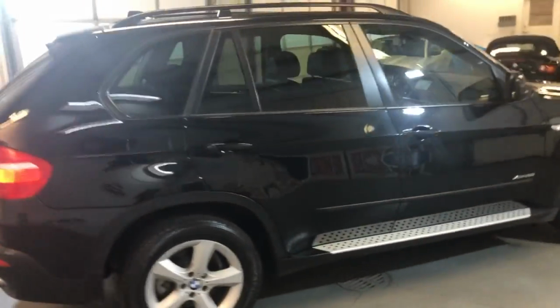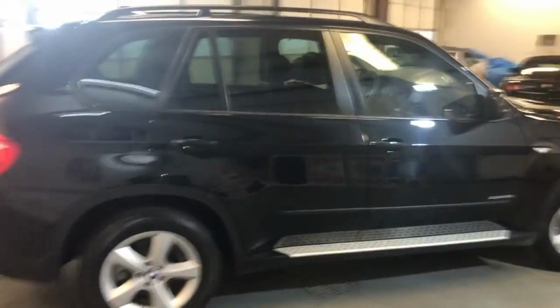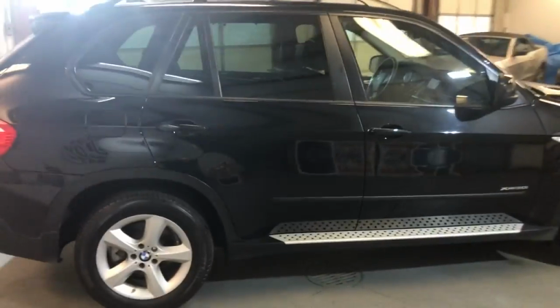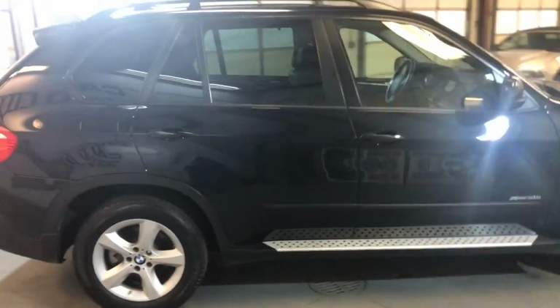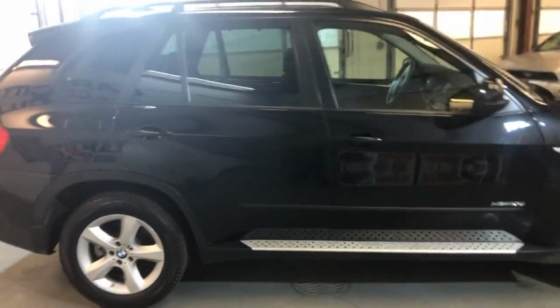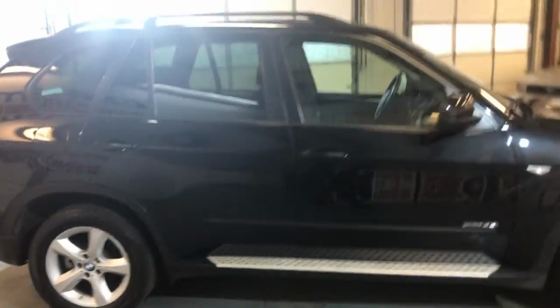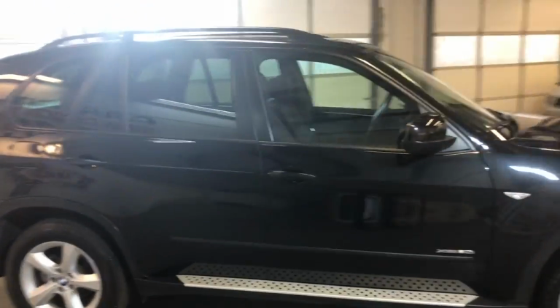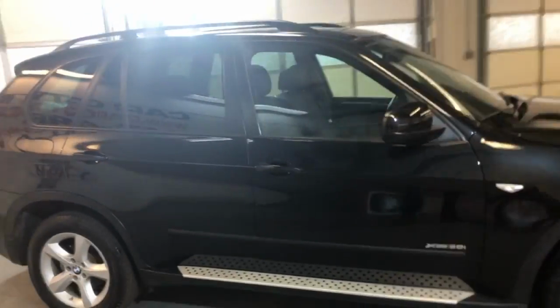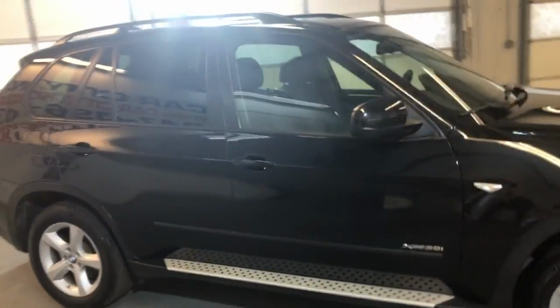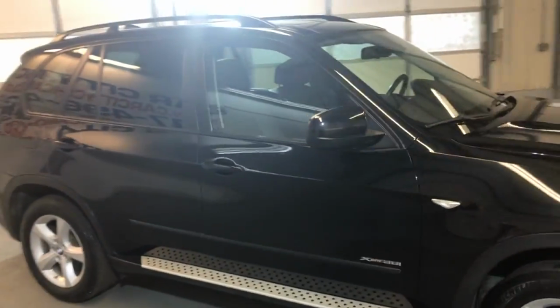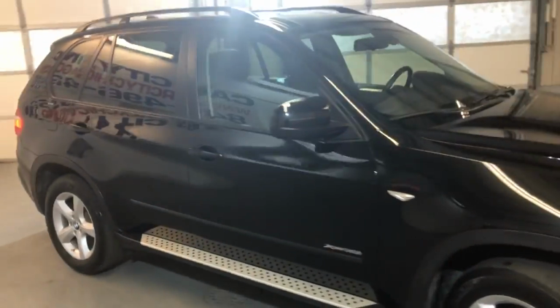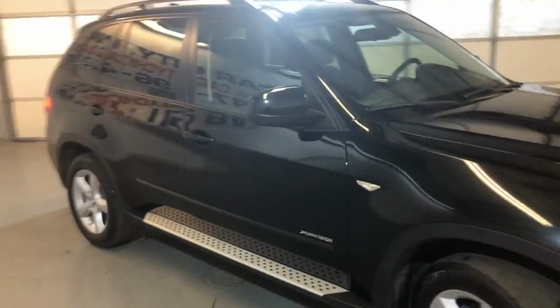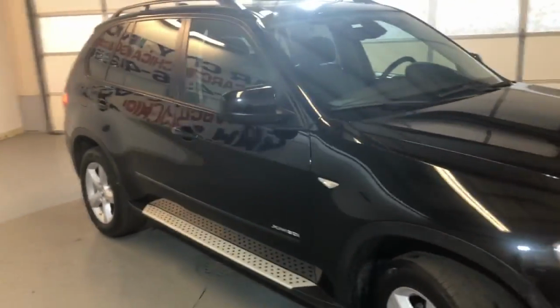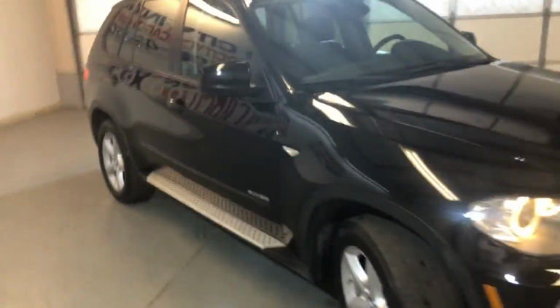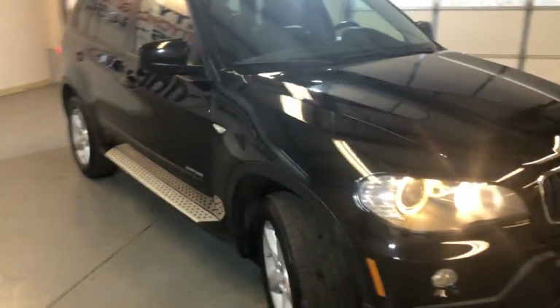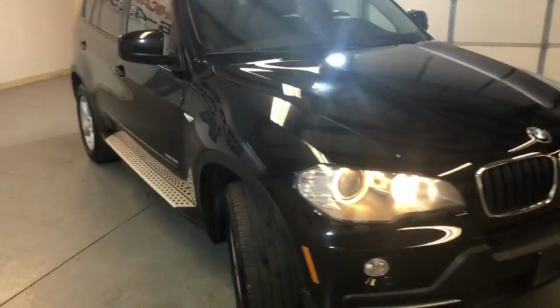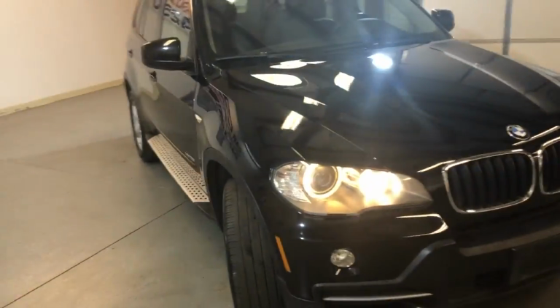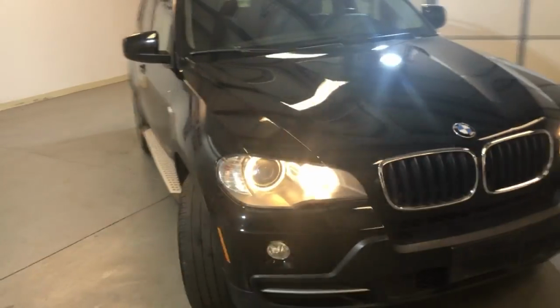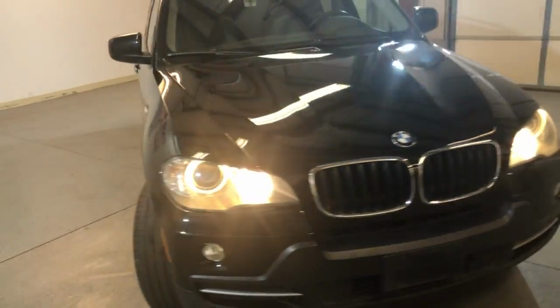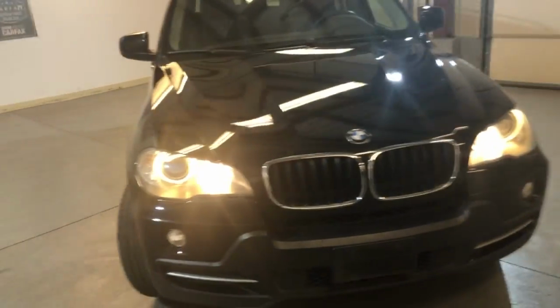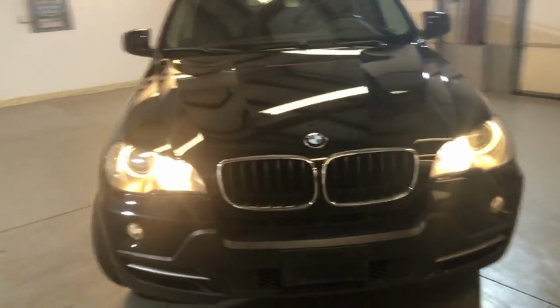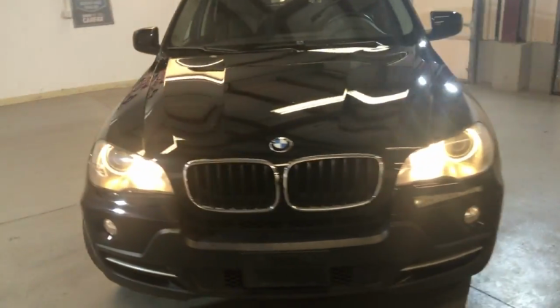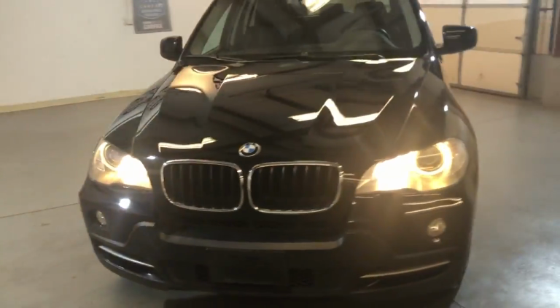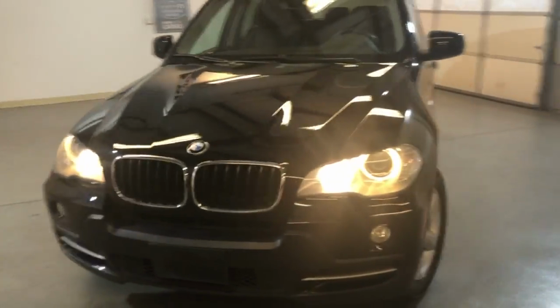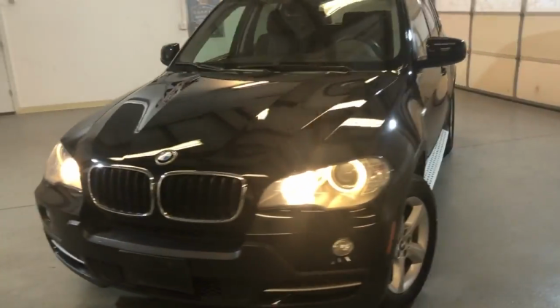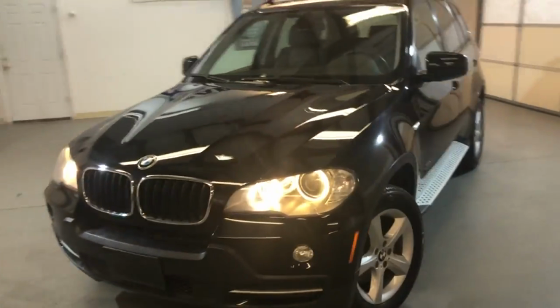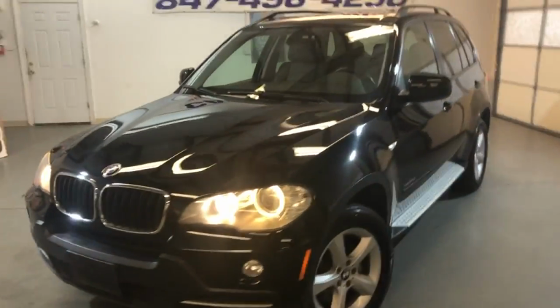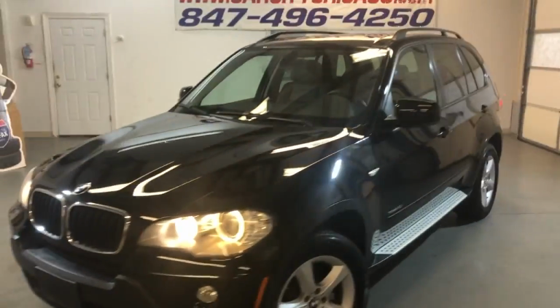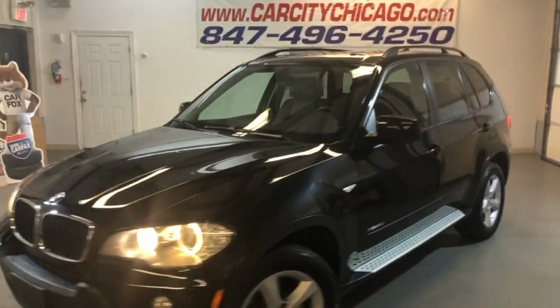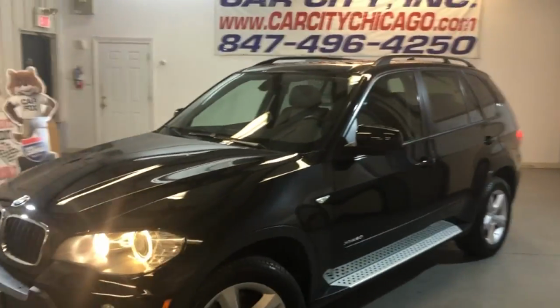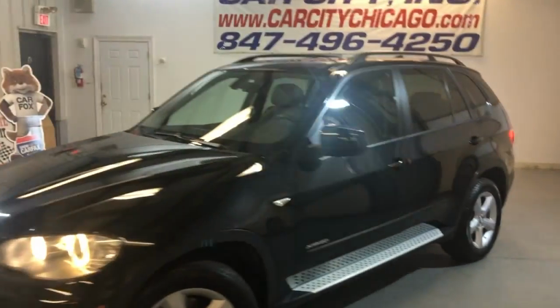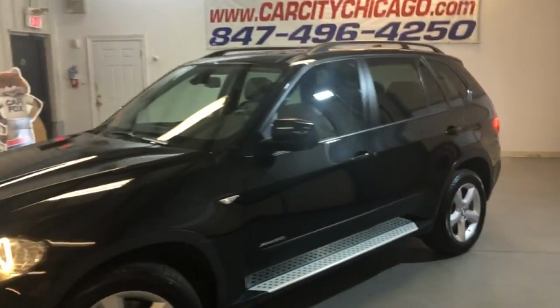It is fully loaded. It has tinted windows, alloy wheels, roof rack, beautiful running boards, xenon headlights, and fog lamps. The body is in great shape — very nice and clean.